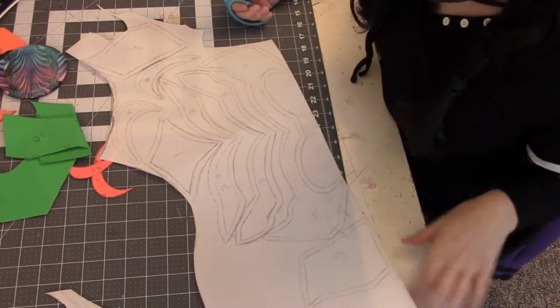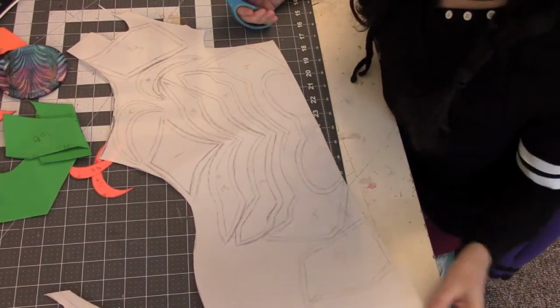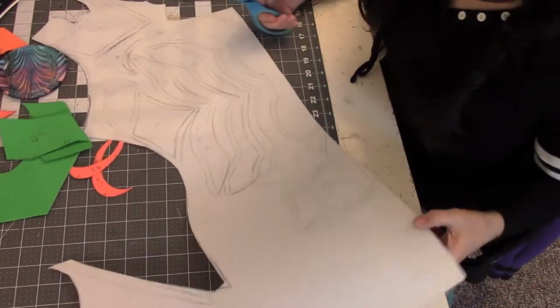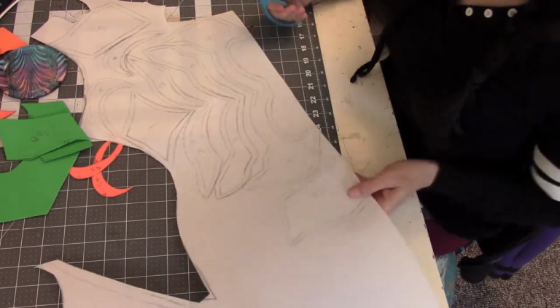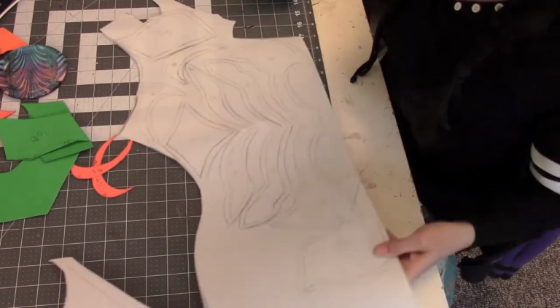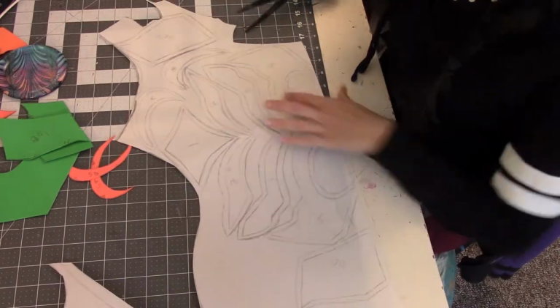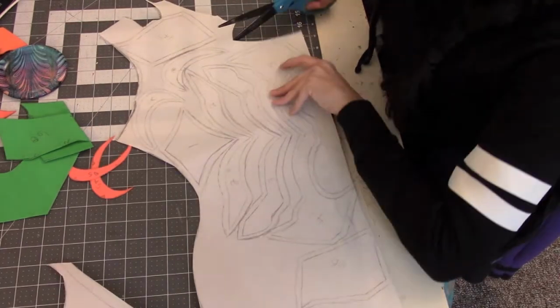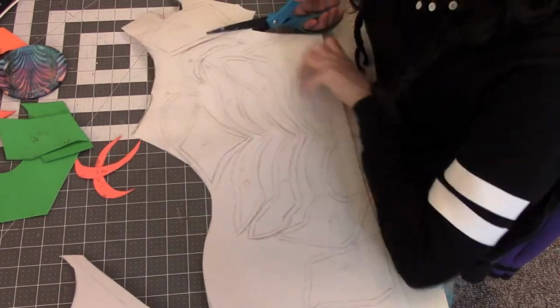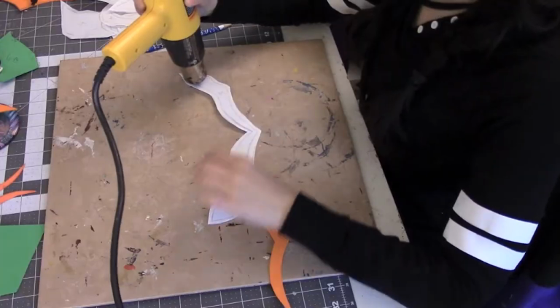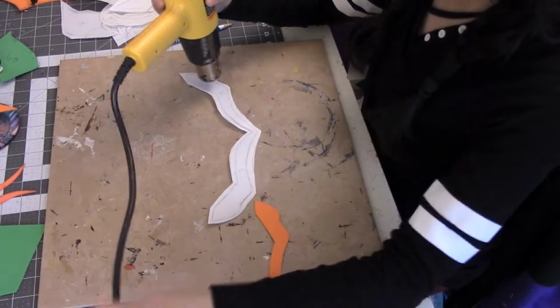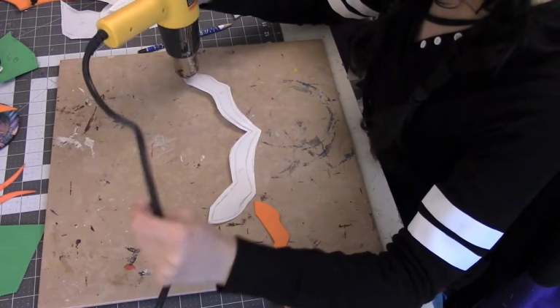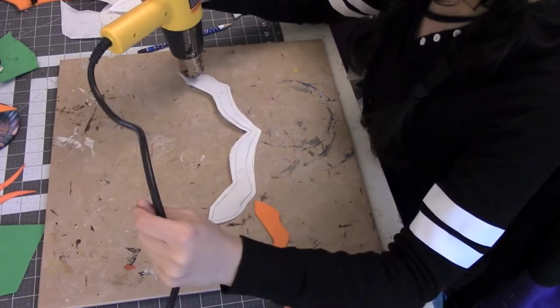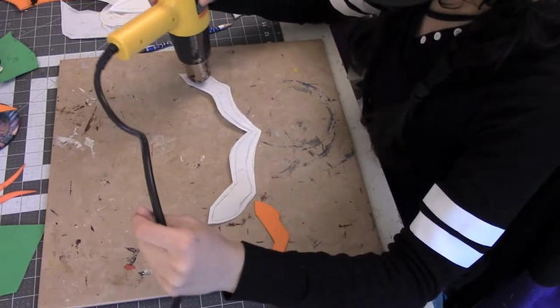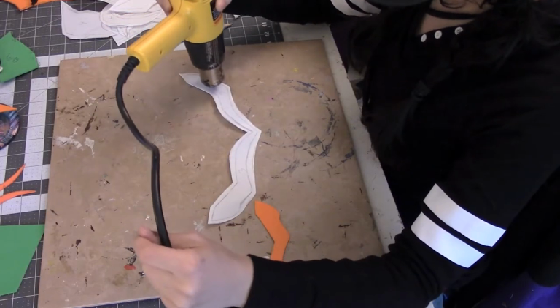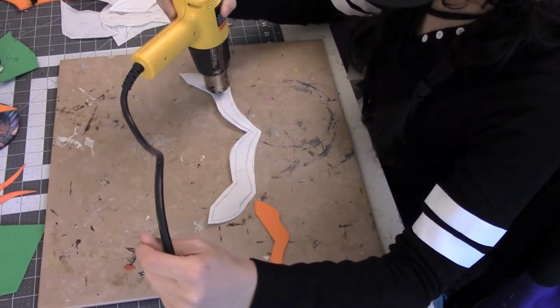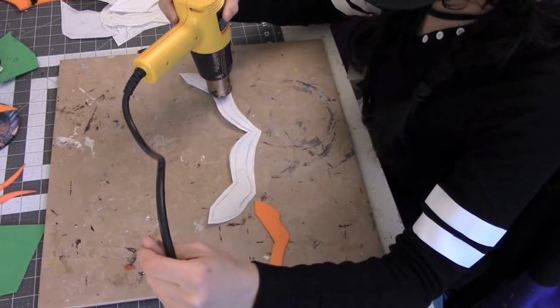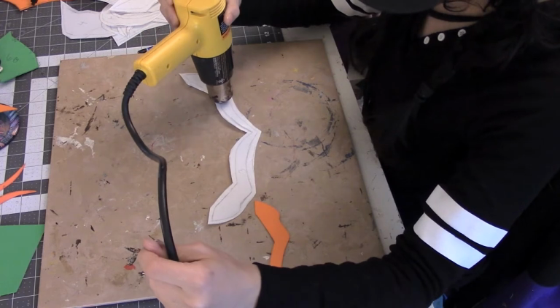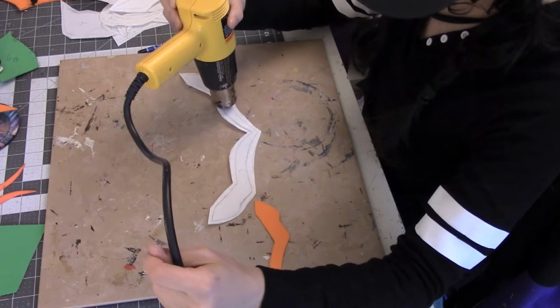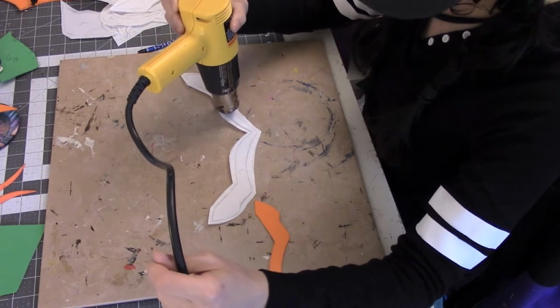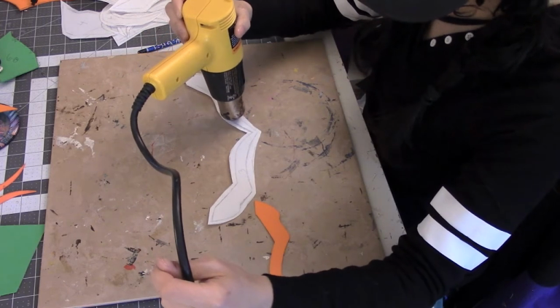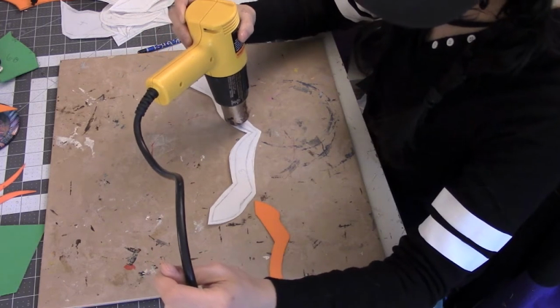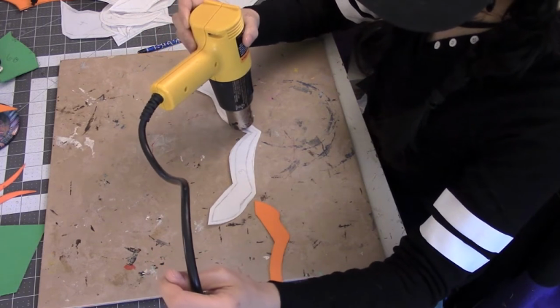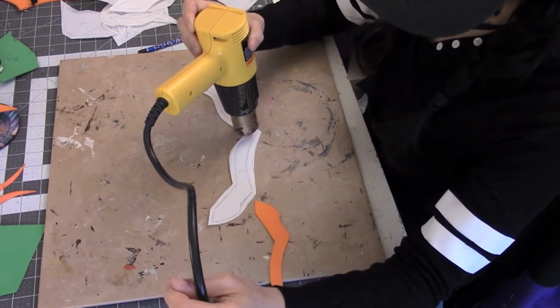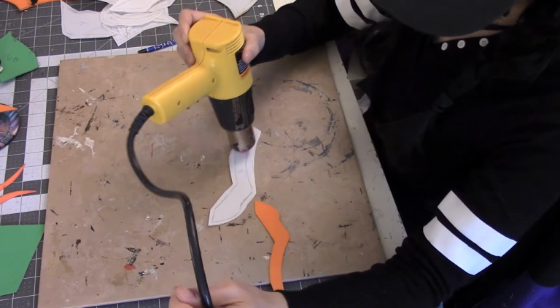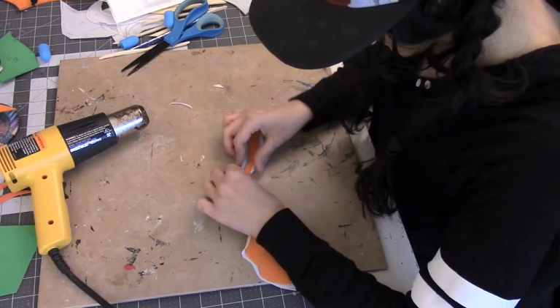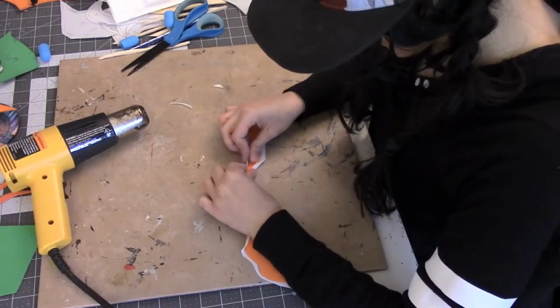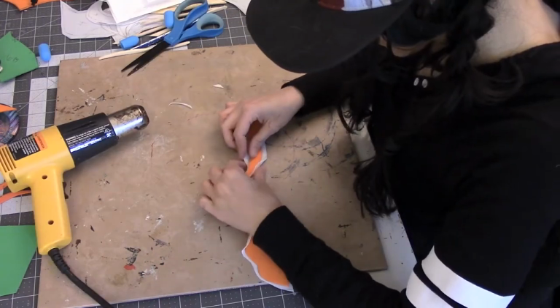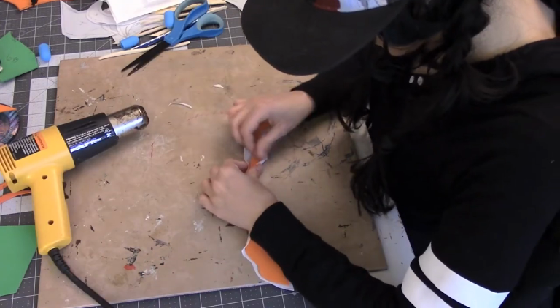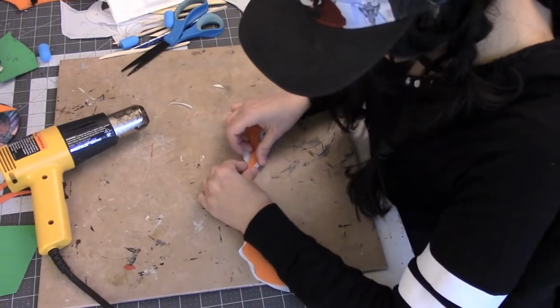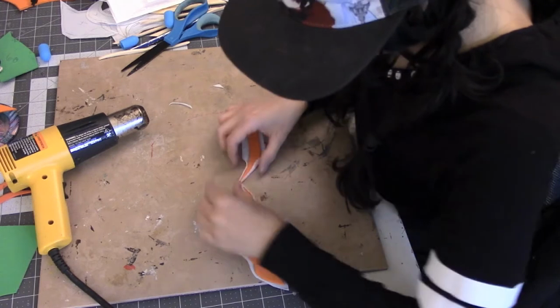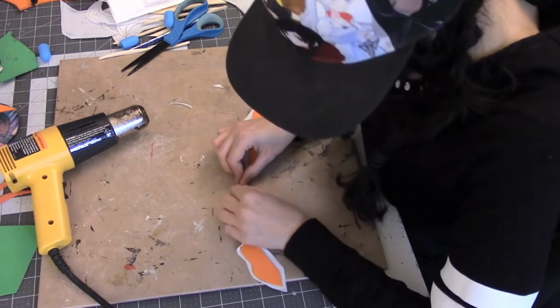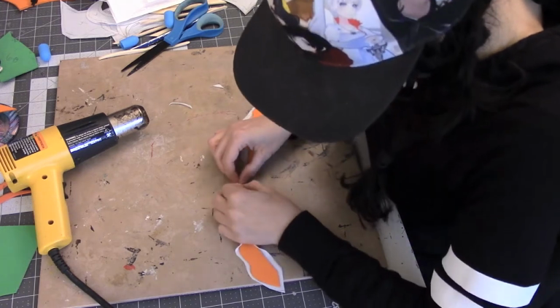Also, don't forget to transfer your numbers and your notches so you can match up all your pieces properly once they've been formed. You can either use regular warbler, black warbler, or warbler pearly art. I decided to use the pearly art since it's a little bit smoother, but any will work.